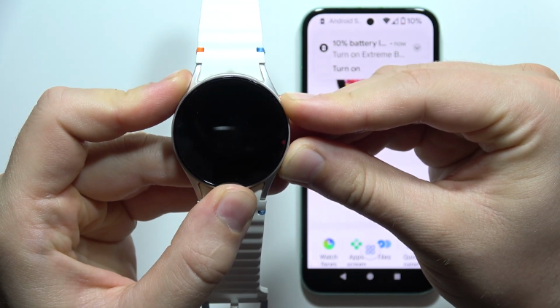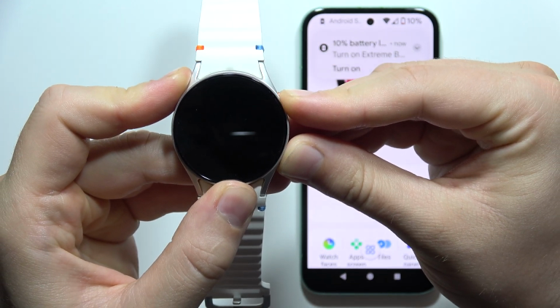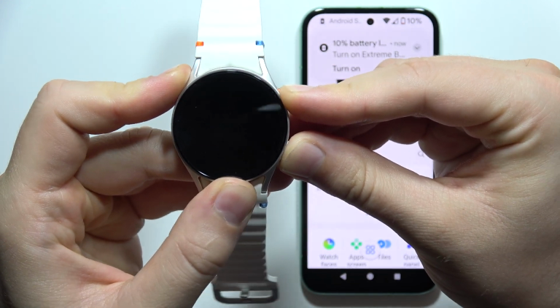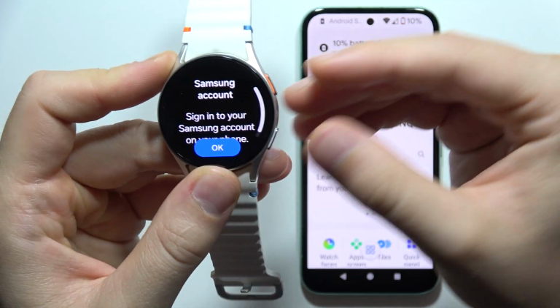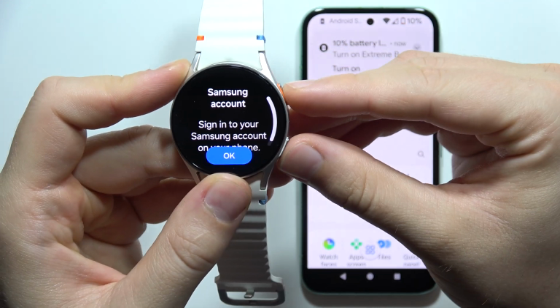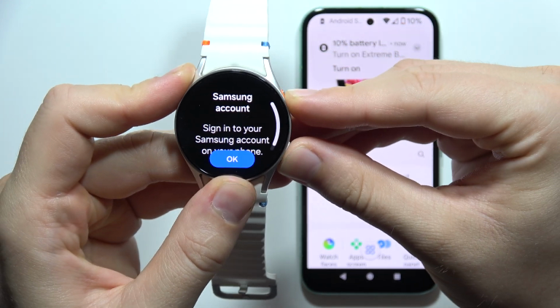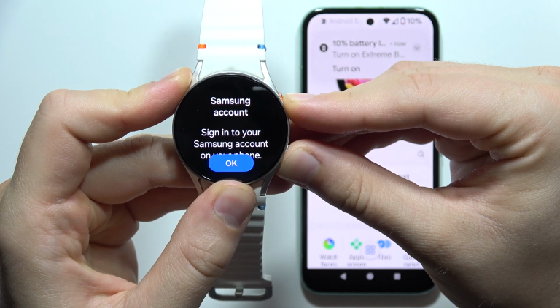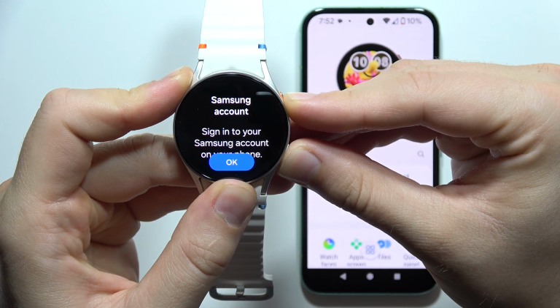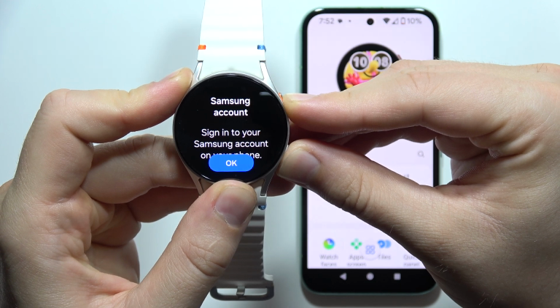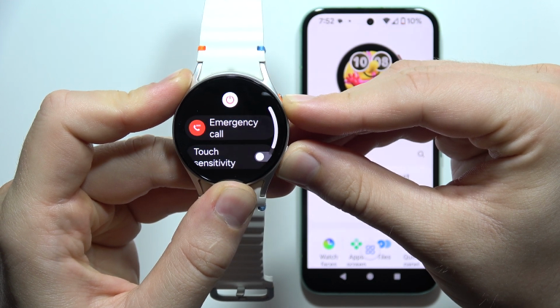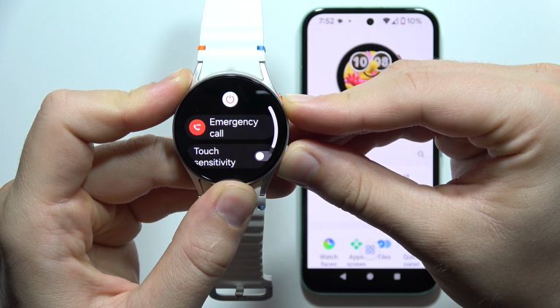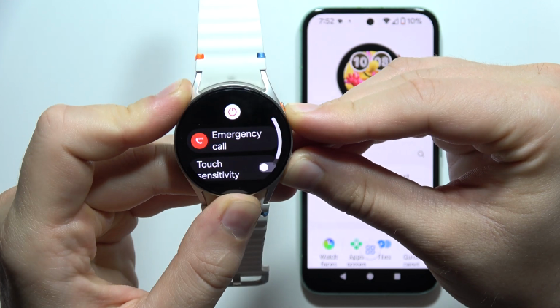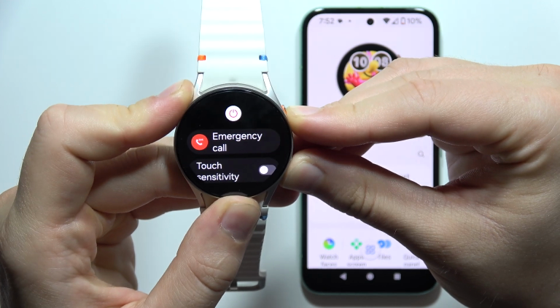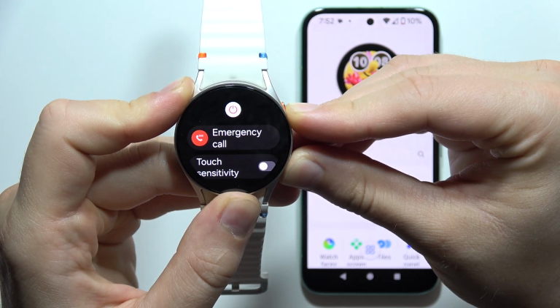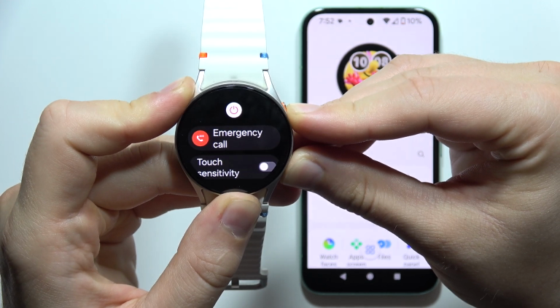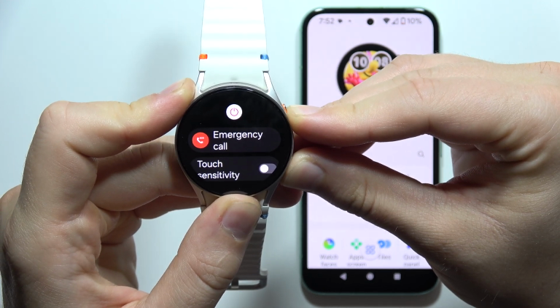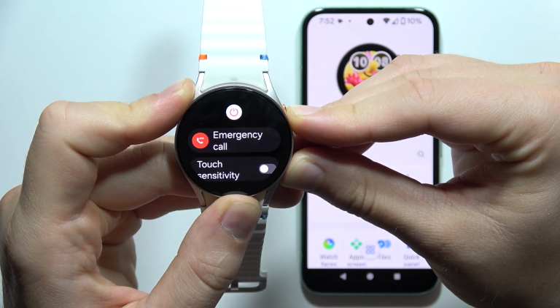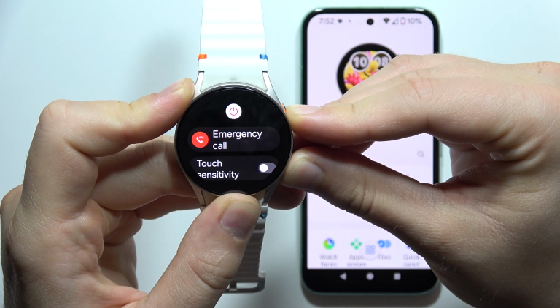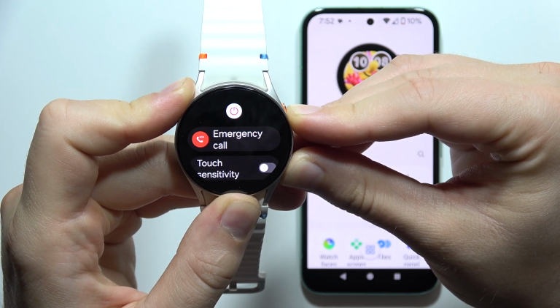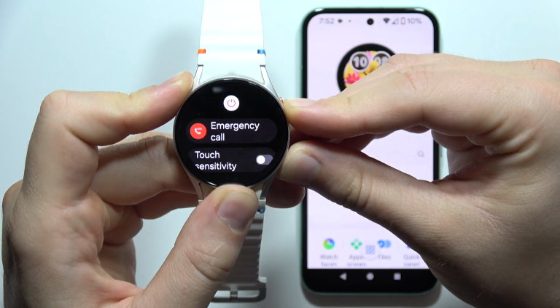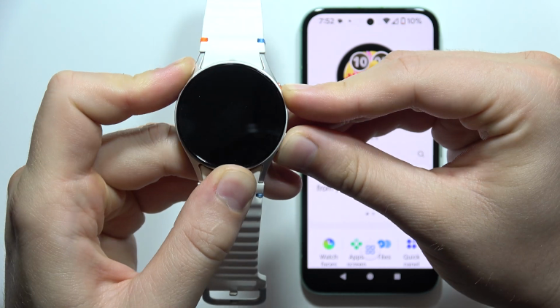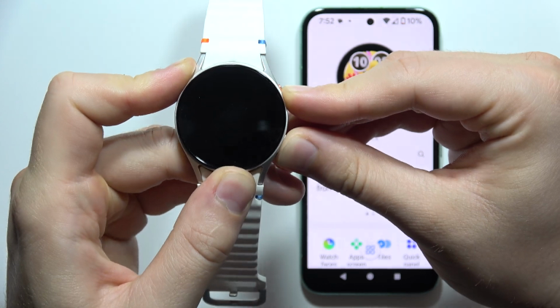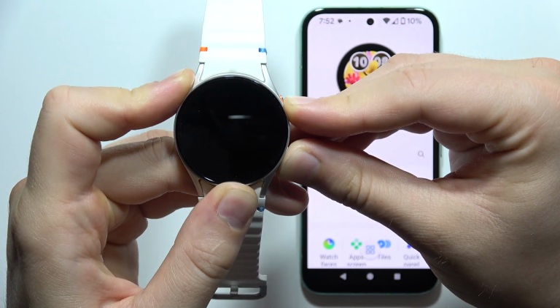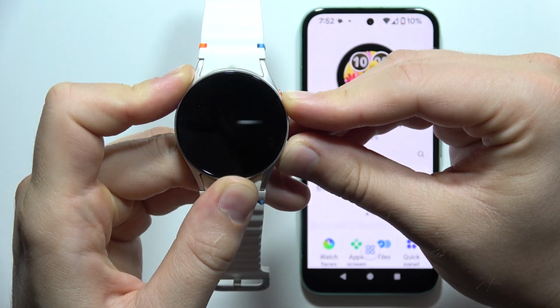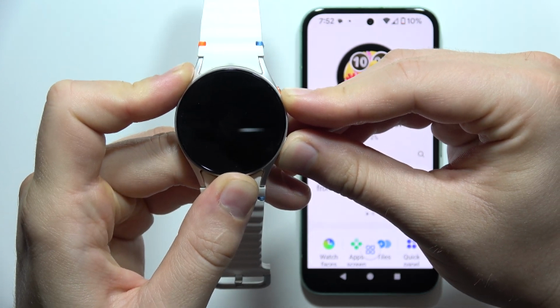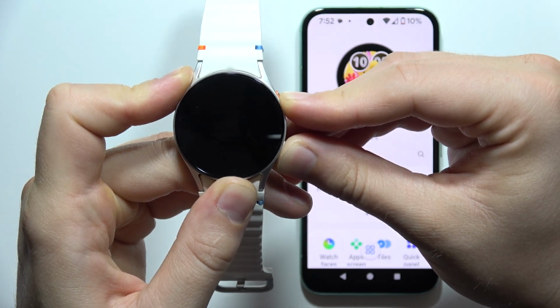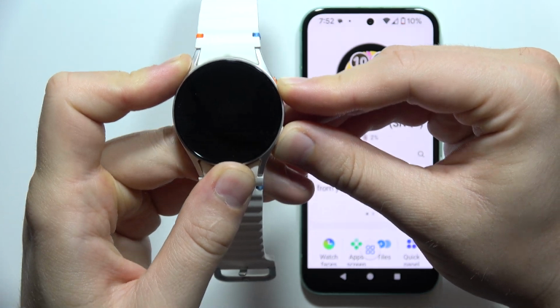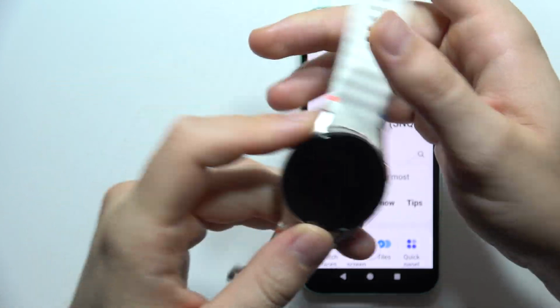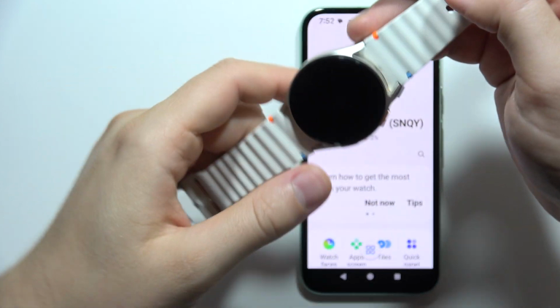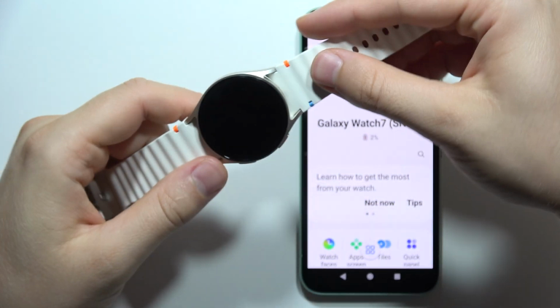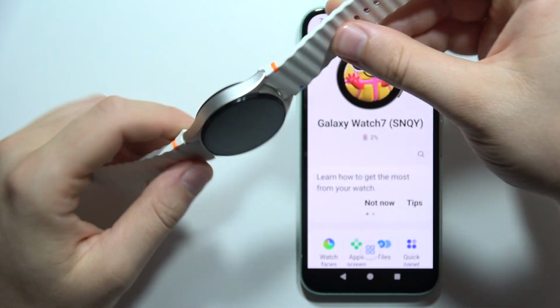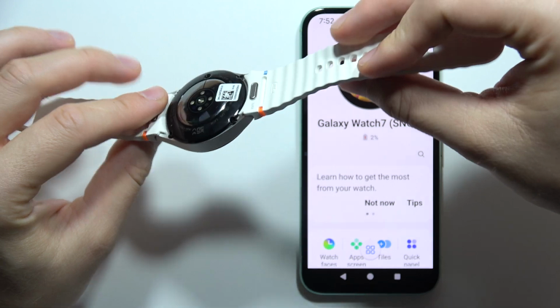Now just do this one more time if you have a Samsung account on your Bixby. Then you will have to just keep holding until the screen goes black. This is how we can actually force your watch to restart.